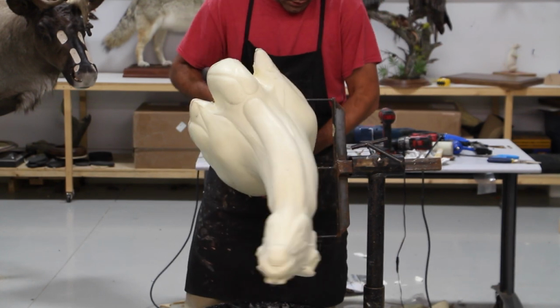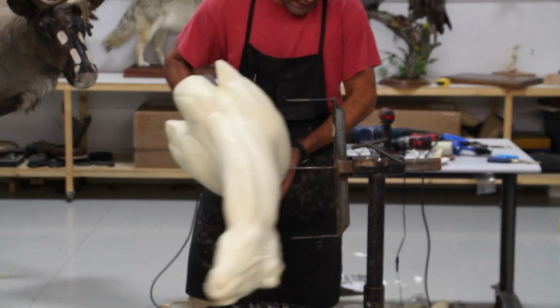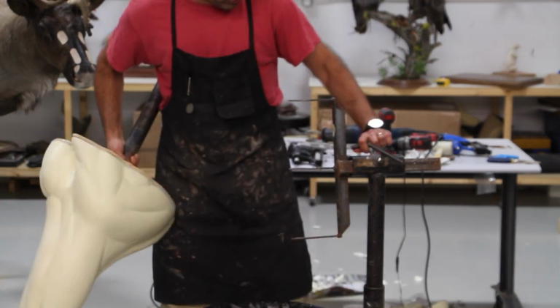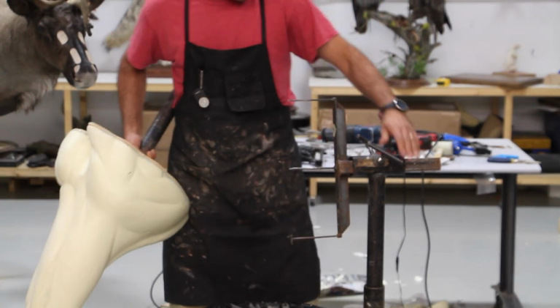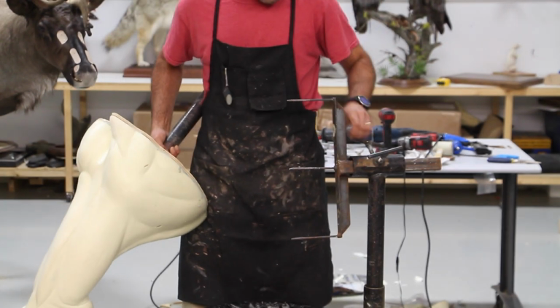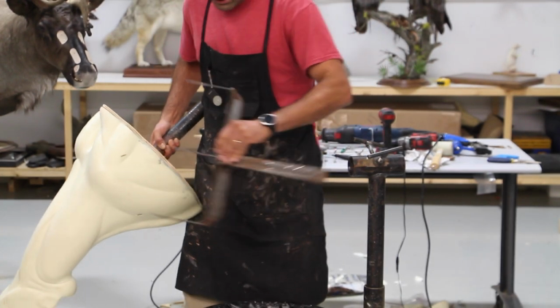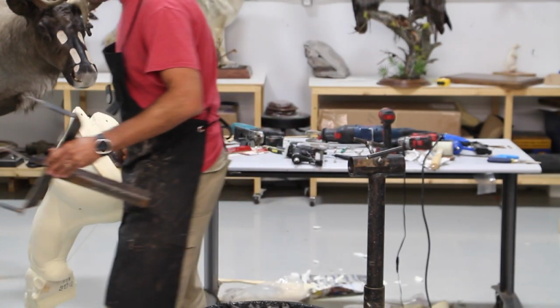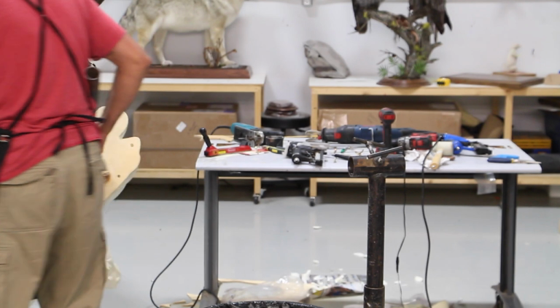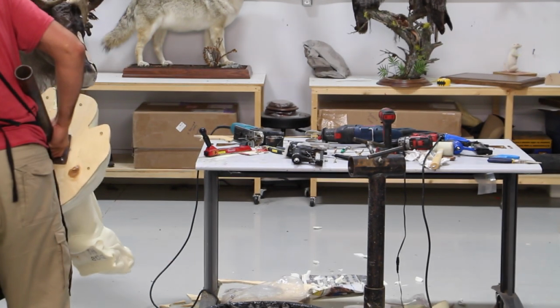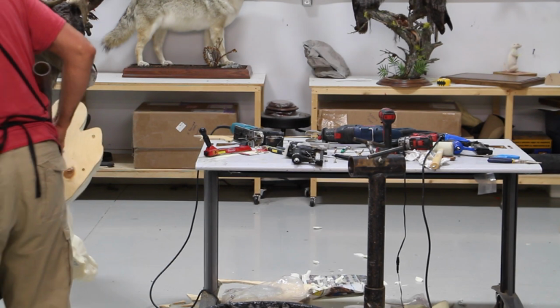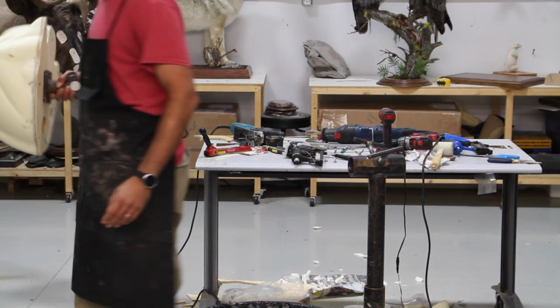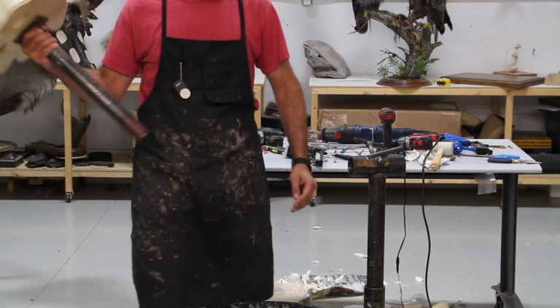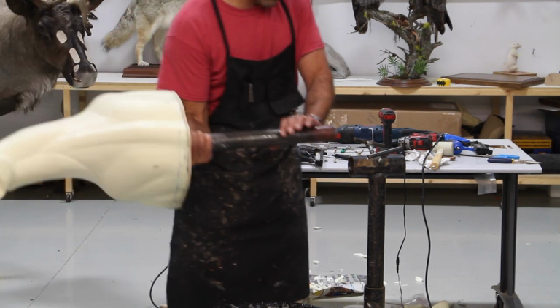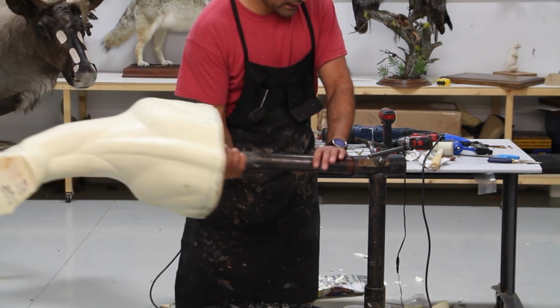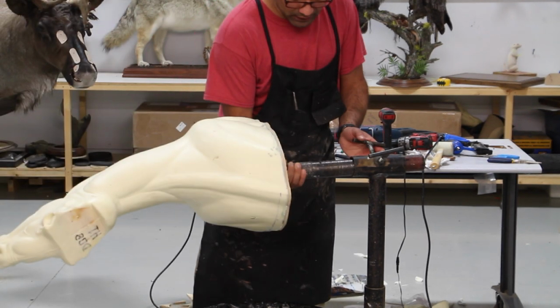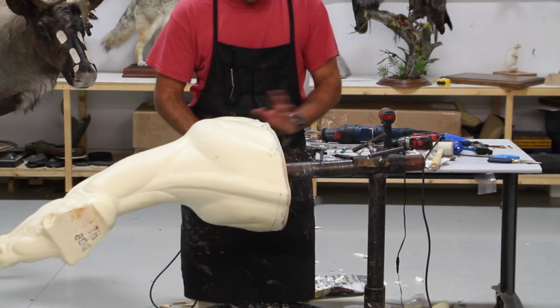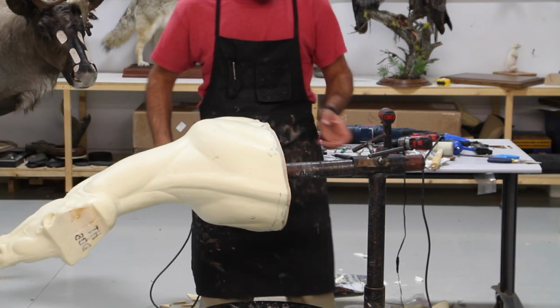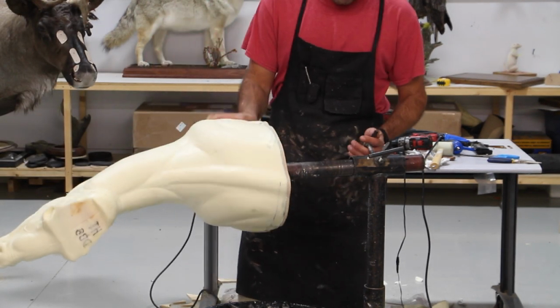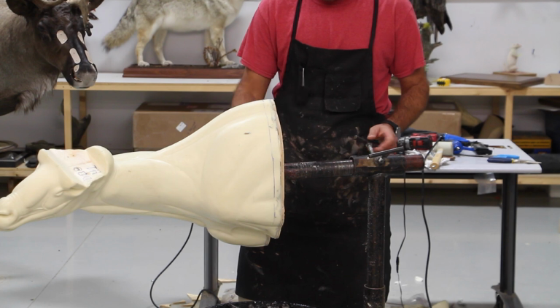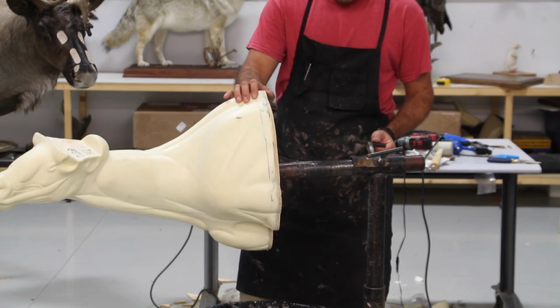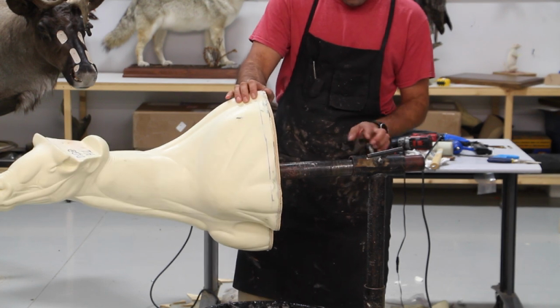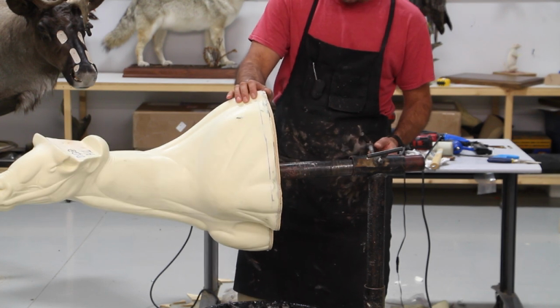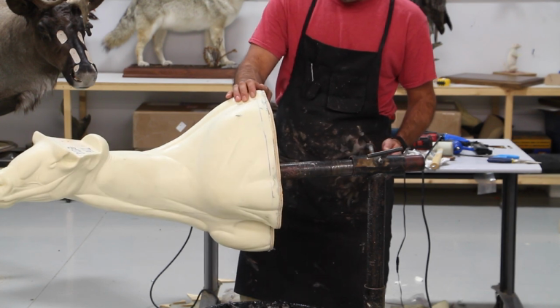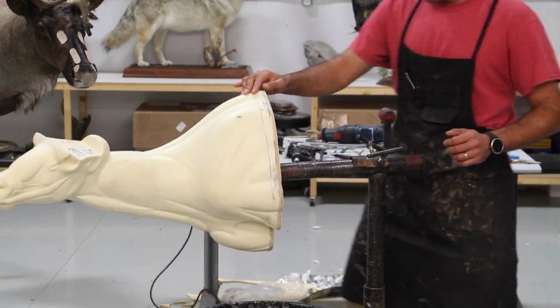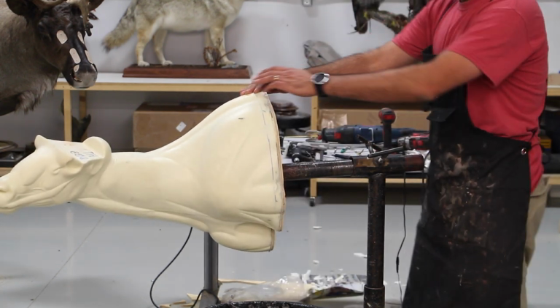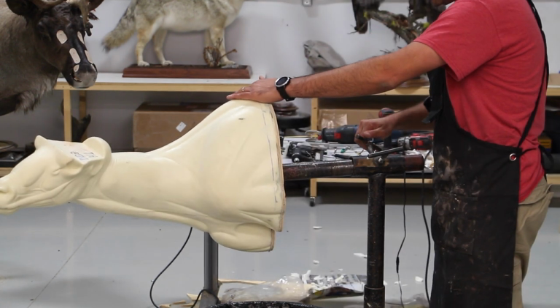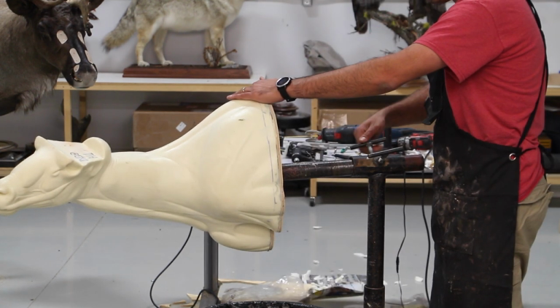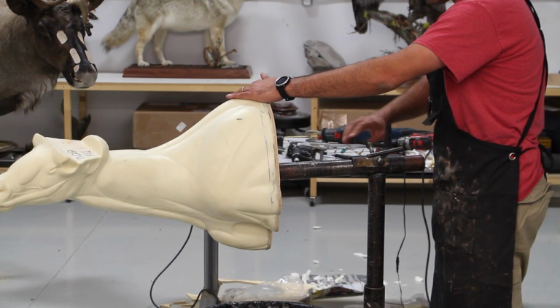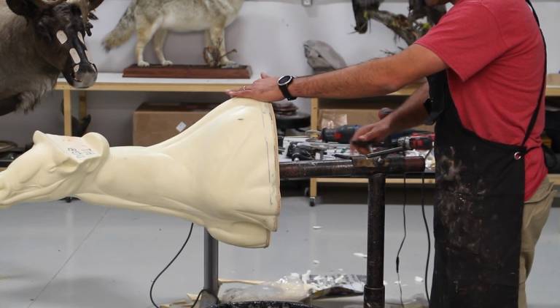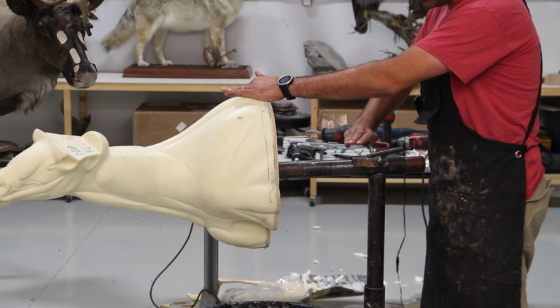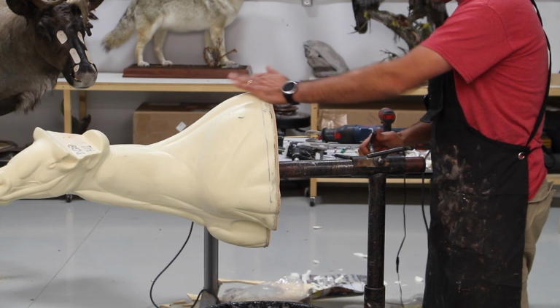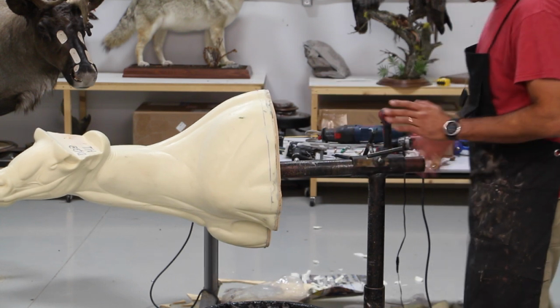In the next video — or maybe the next two or three — I'll show you the process of mounting the sheep. Thanks for watching and this was it for today's video.